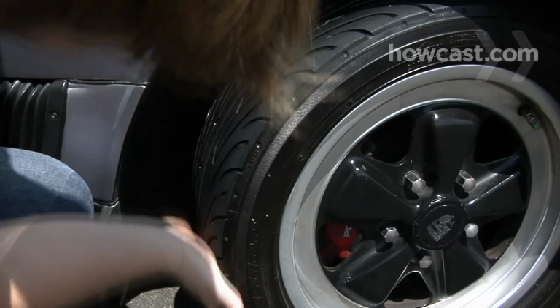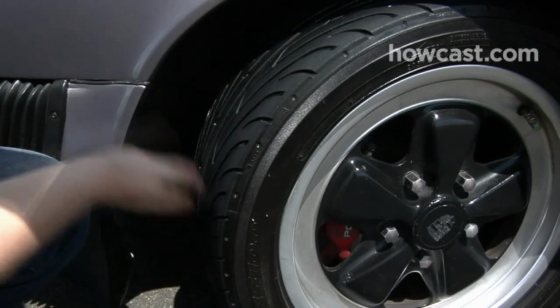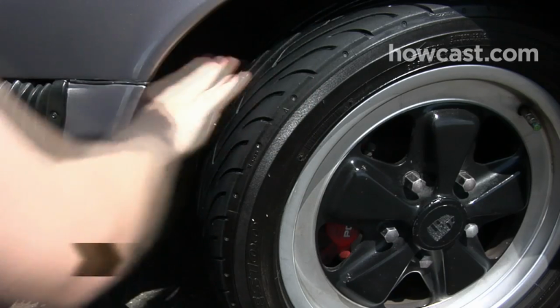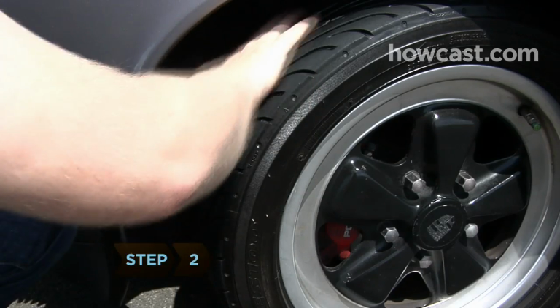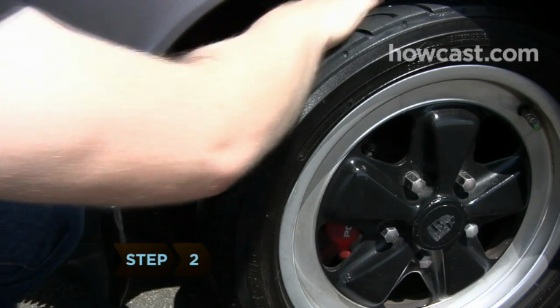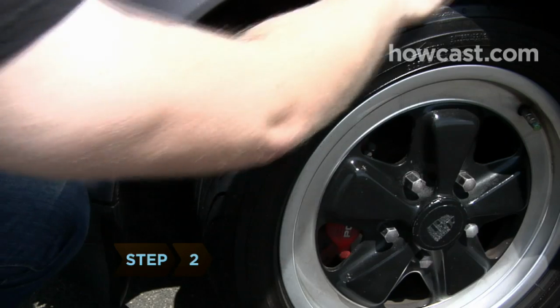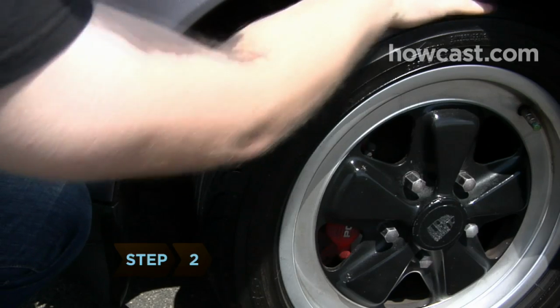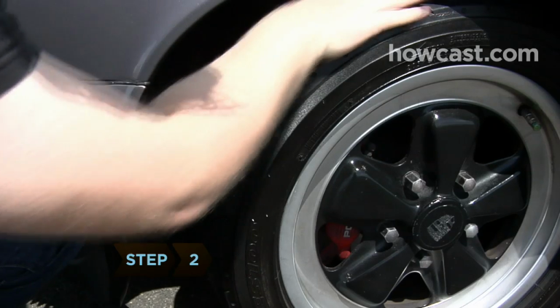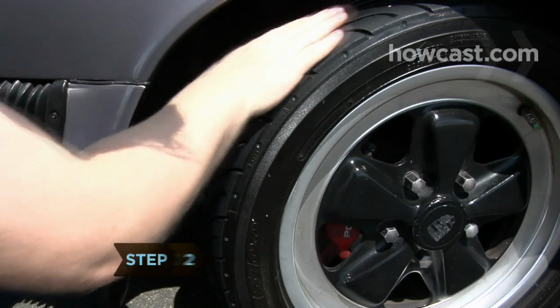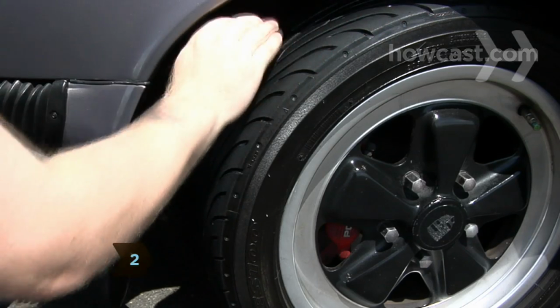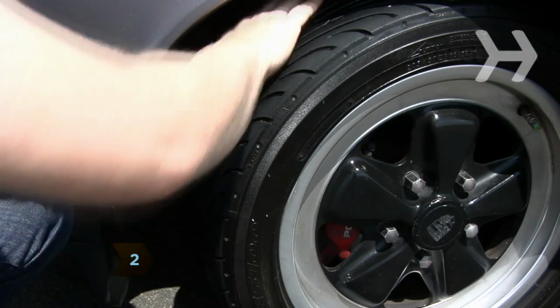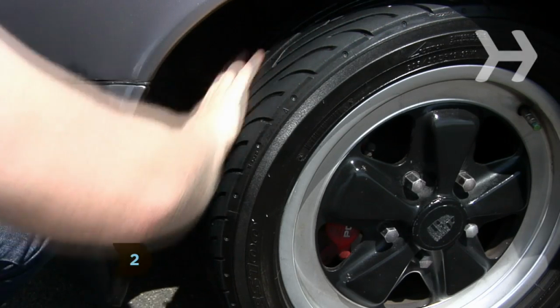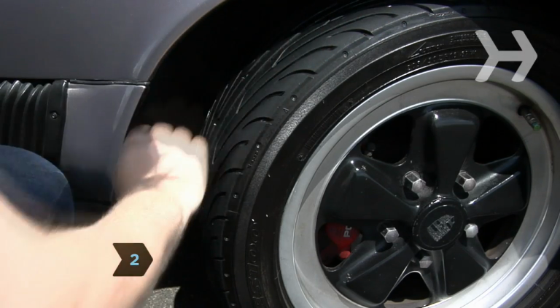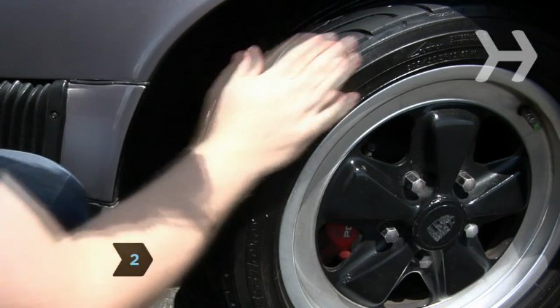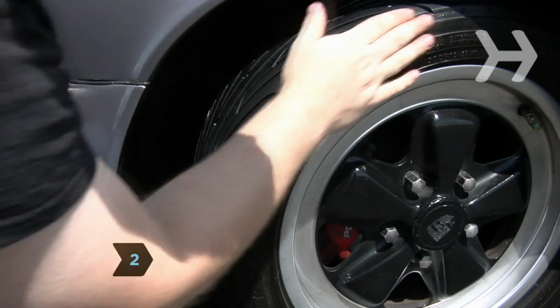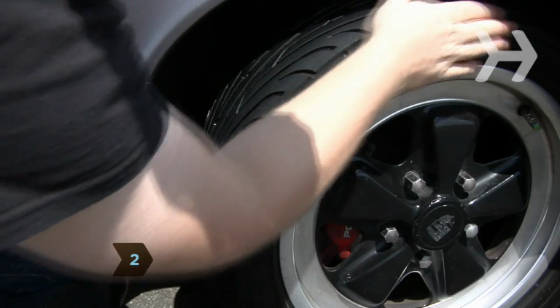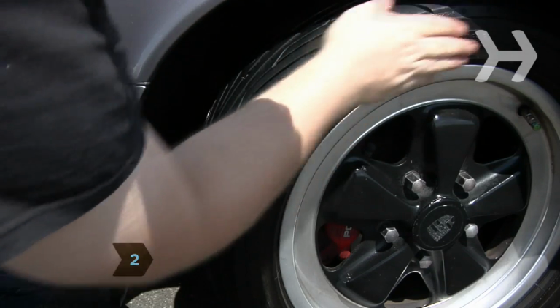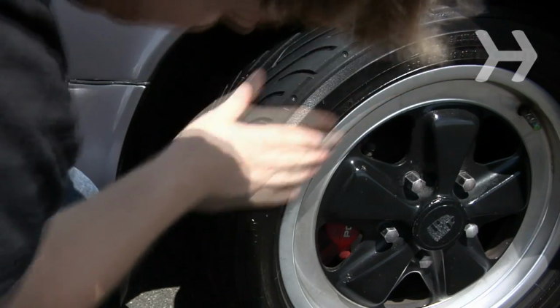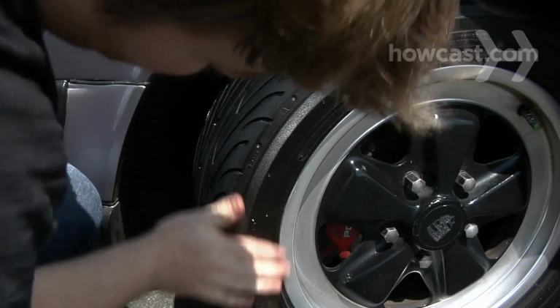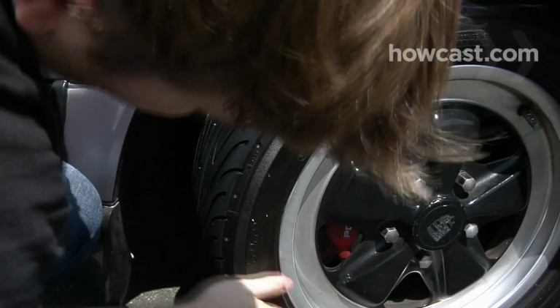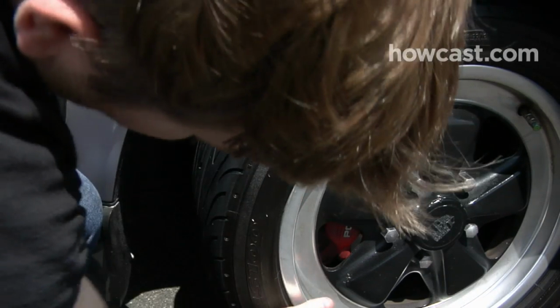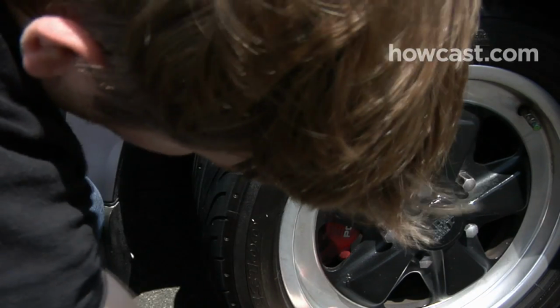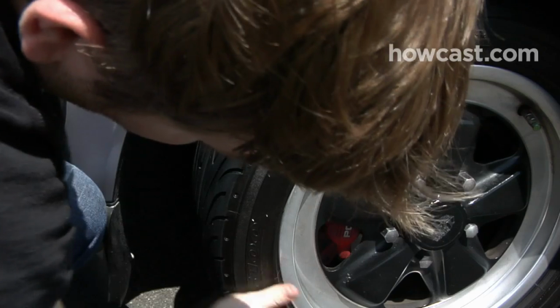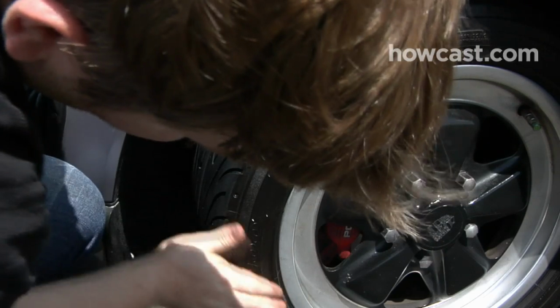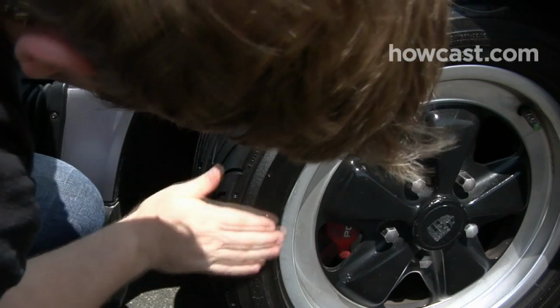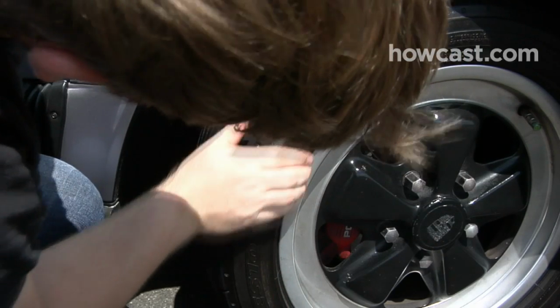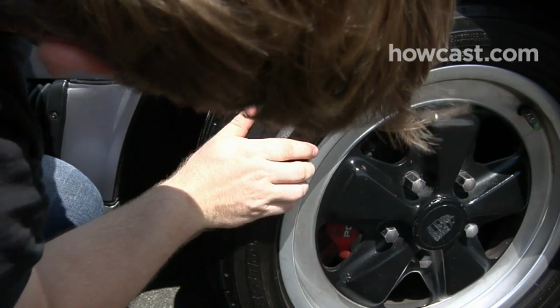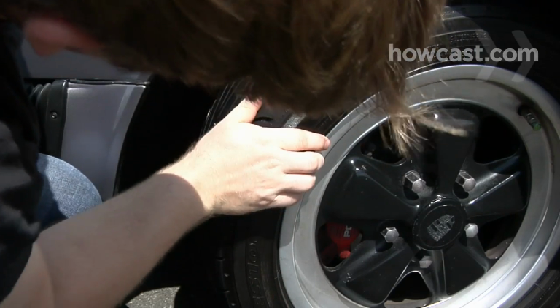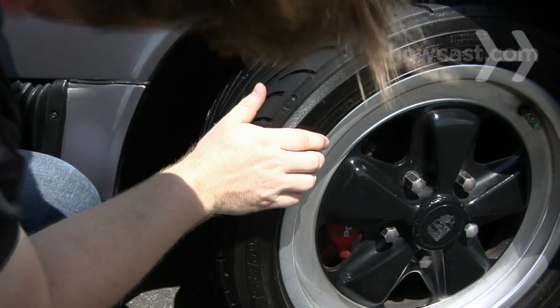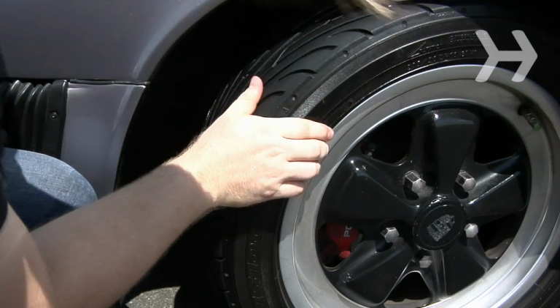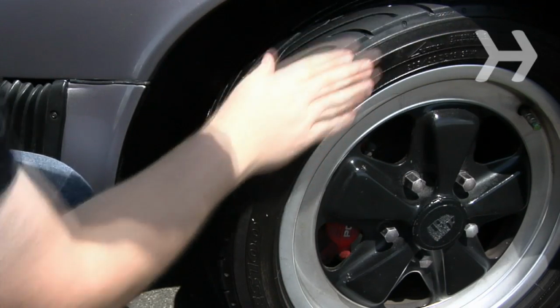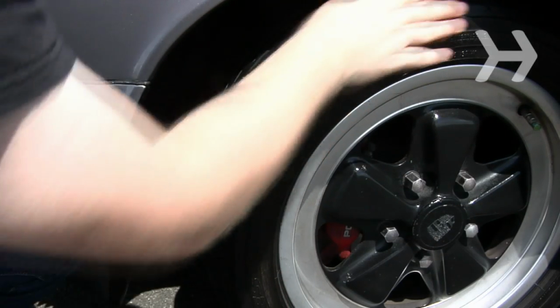Step 2. Now check your tire's overall condition. Look each one over carefully. The sidewall should be flat and smooth. If you see bubbles, knots, or cracks, have a professional take a look.